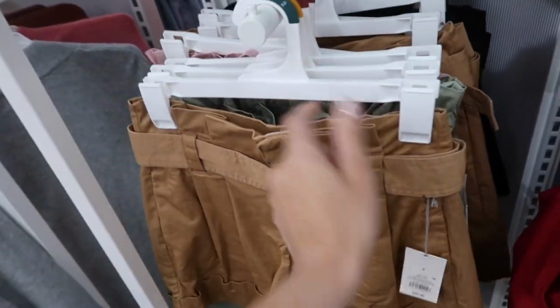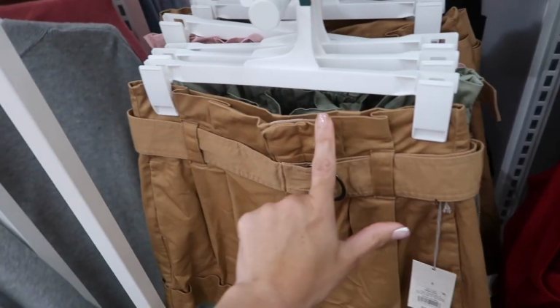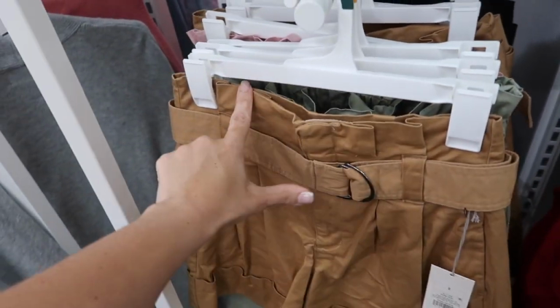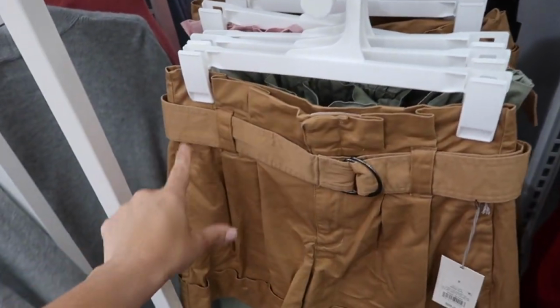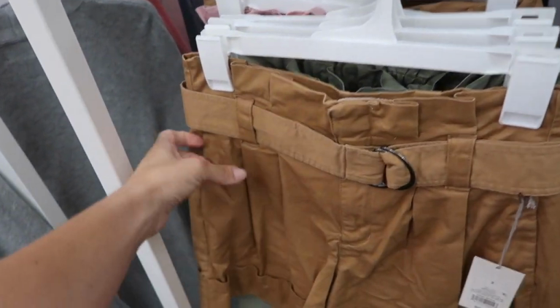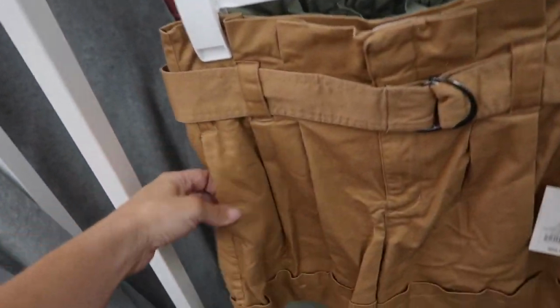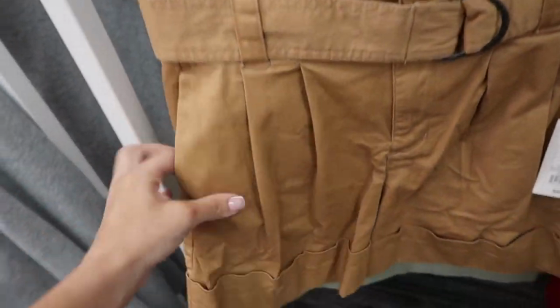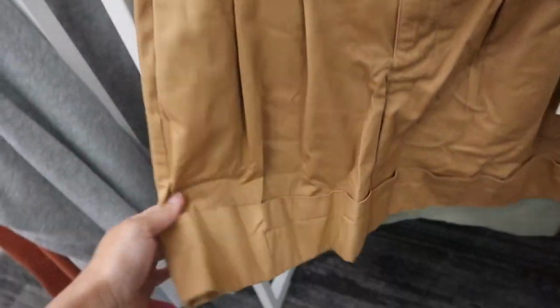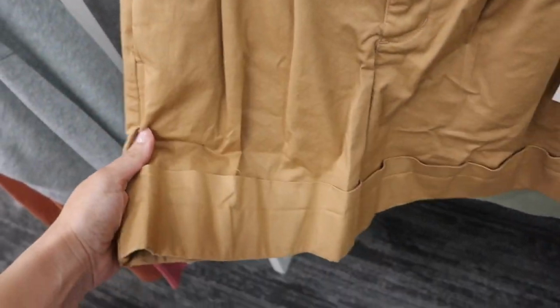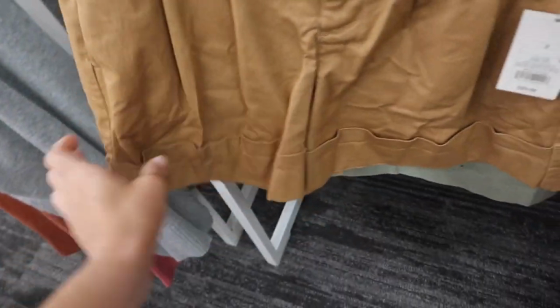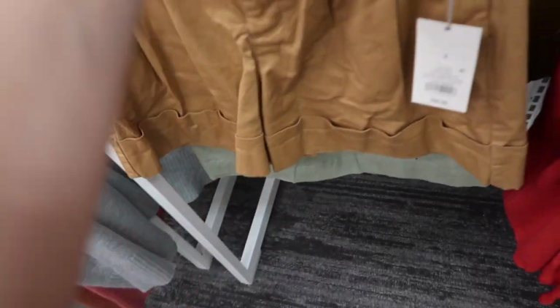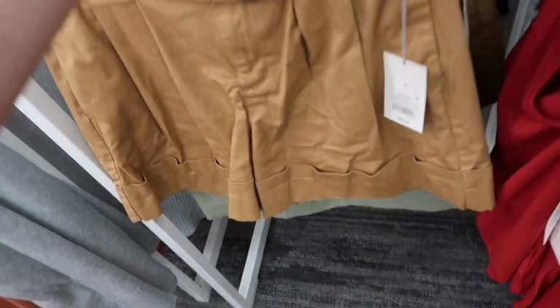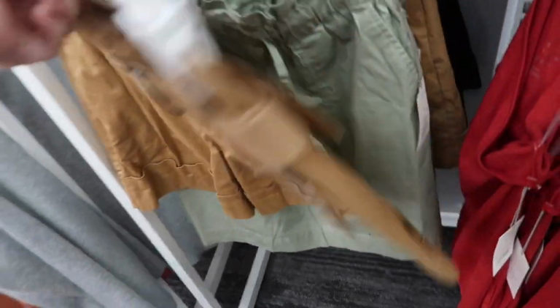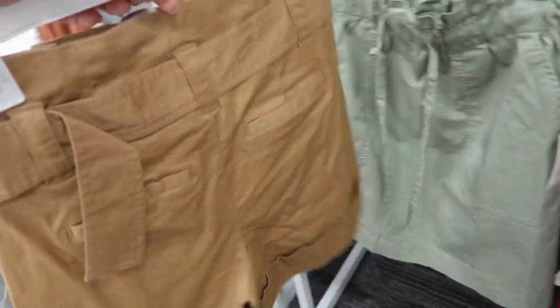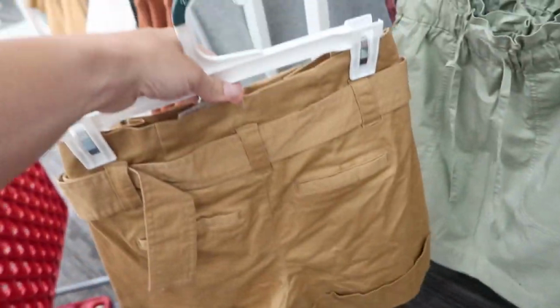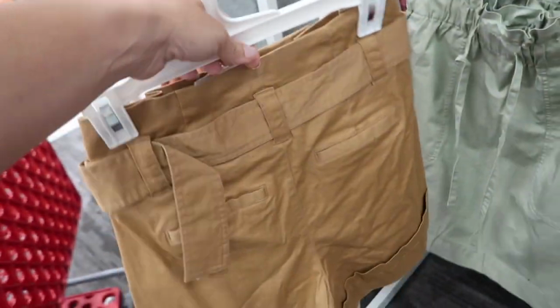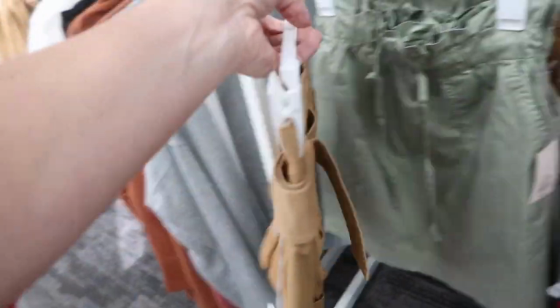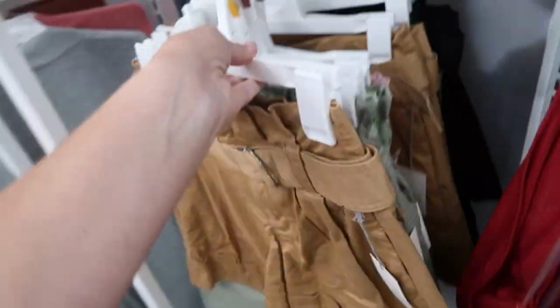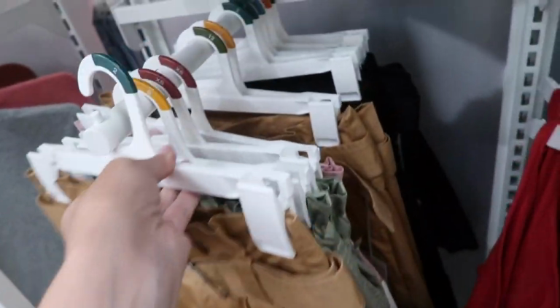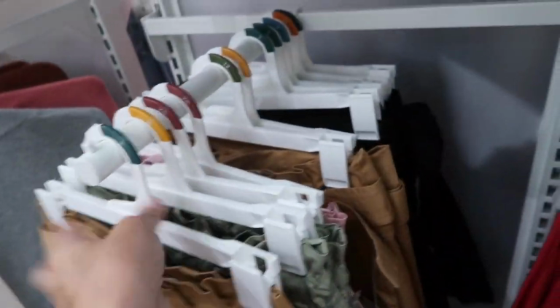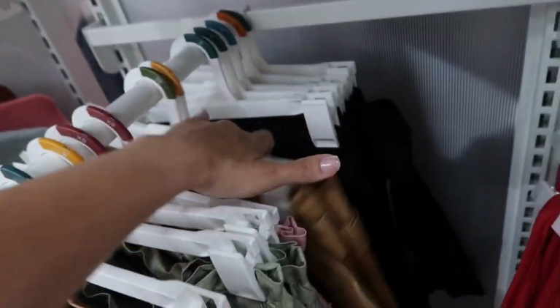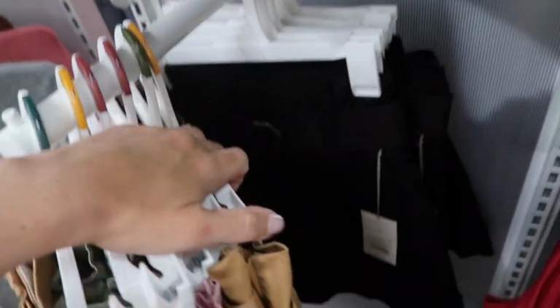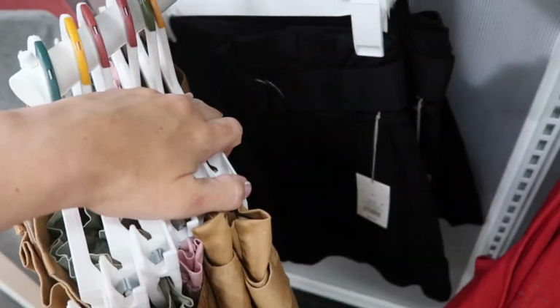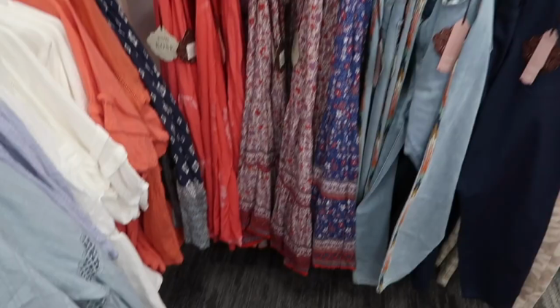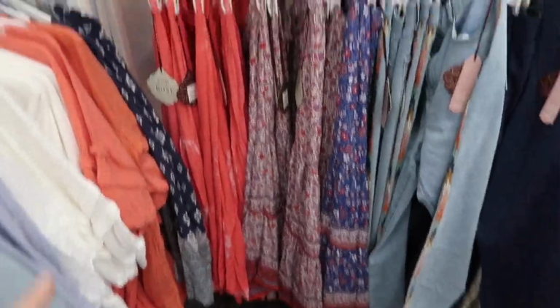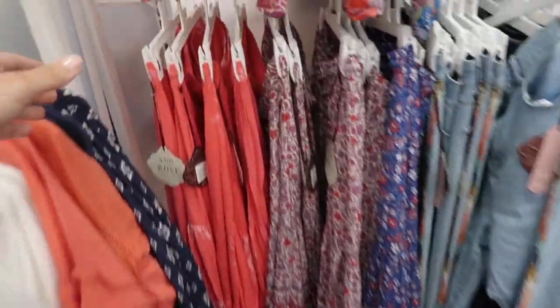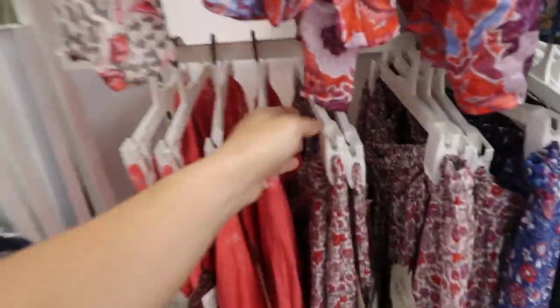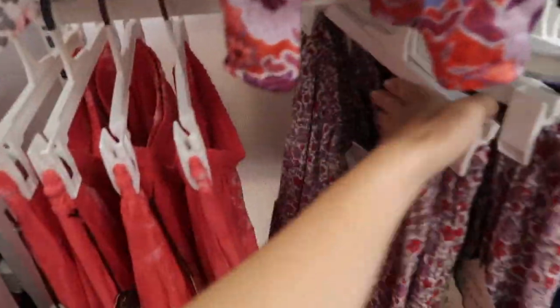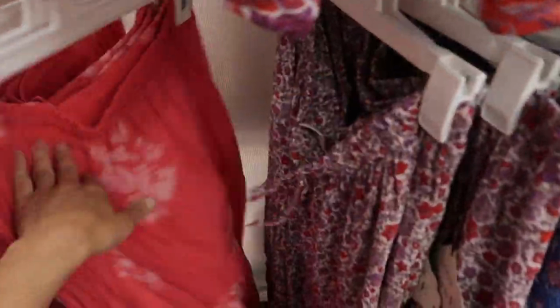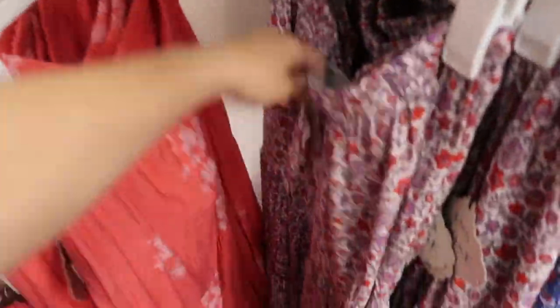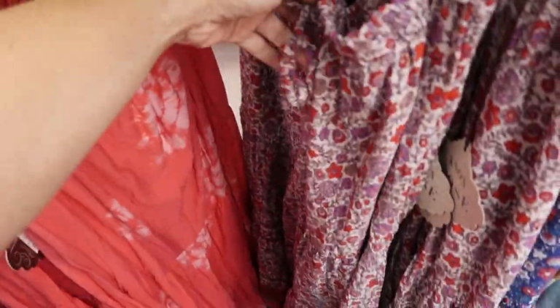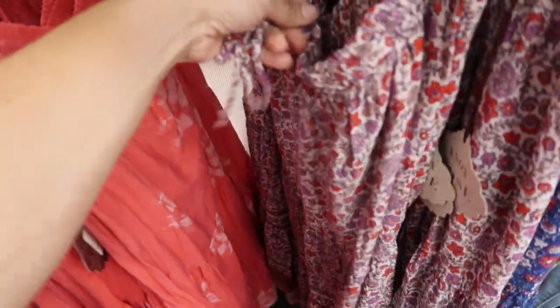This also looks new — a high-waisted belted short with the little pleated detailing, side pocket, rolled-up bottom. These are $25 in that camo color, and then they also come in the black.